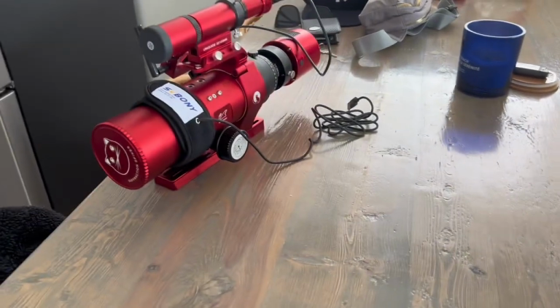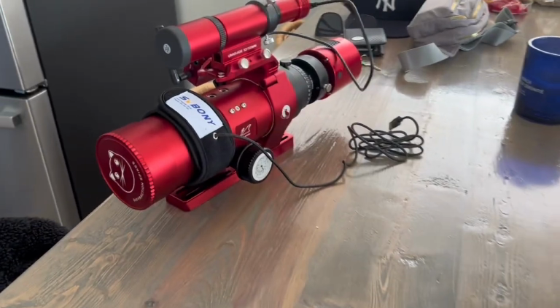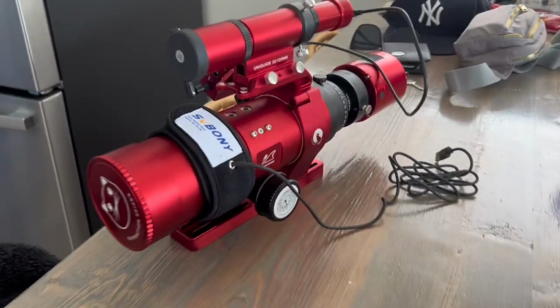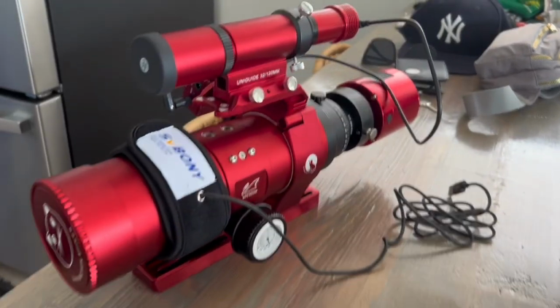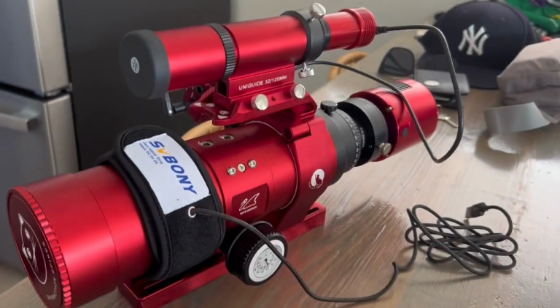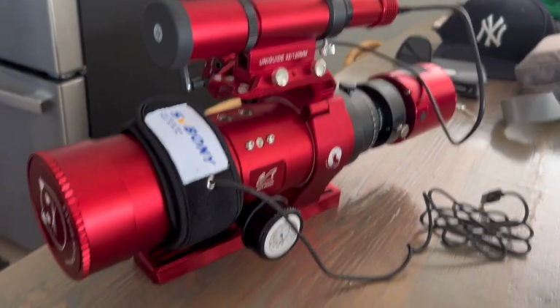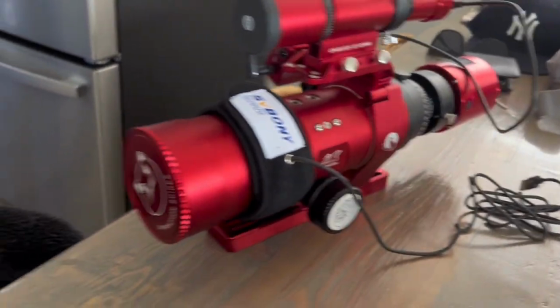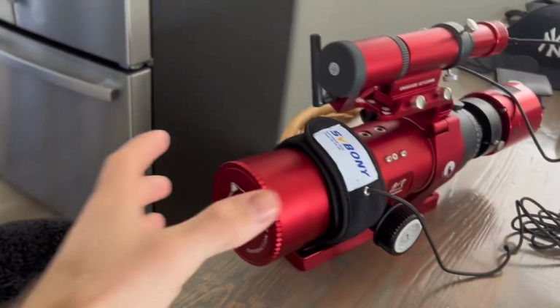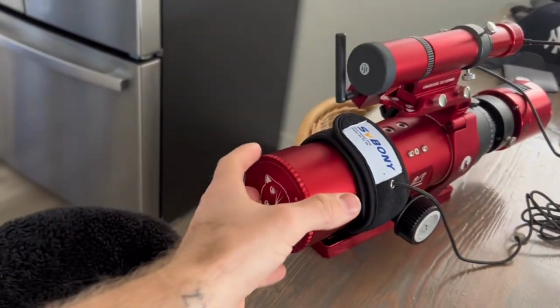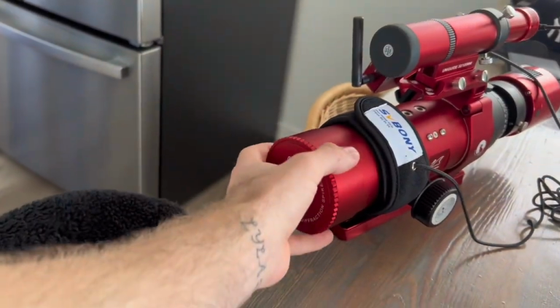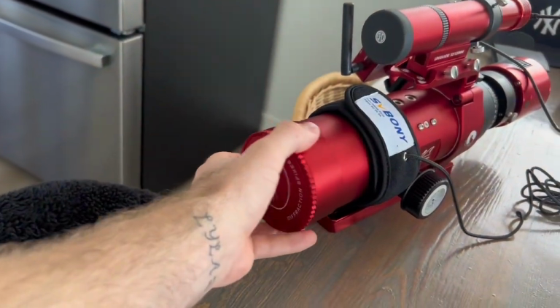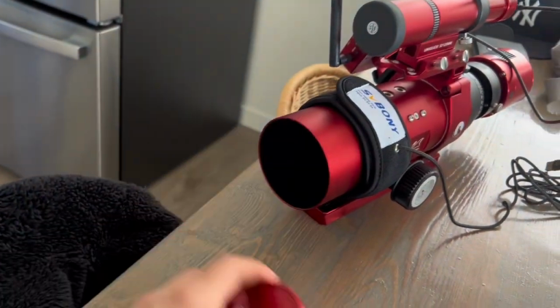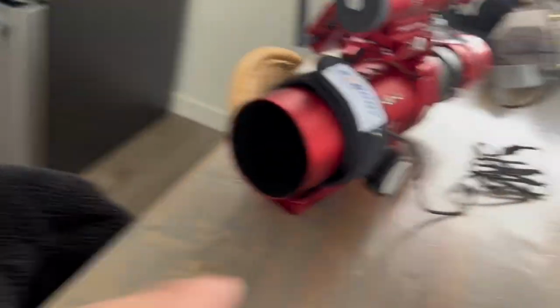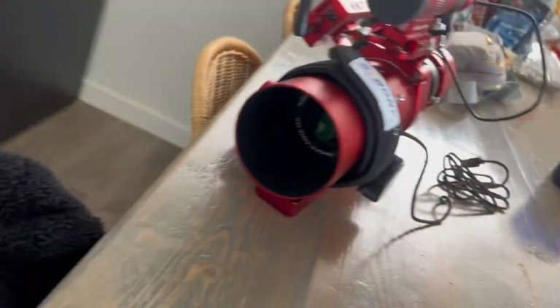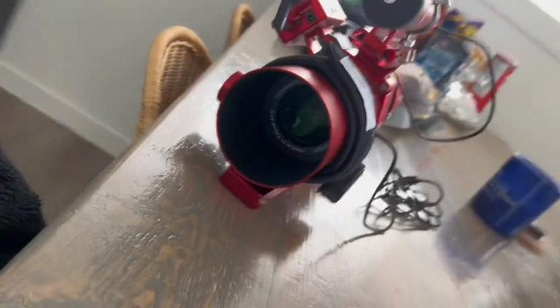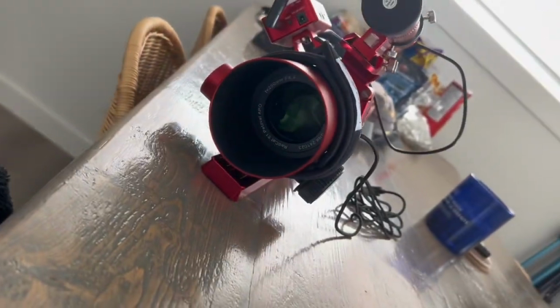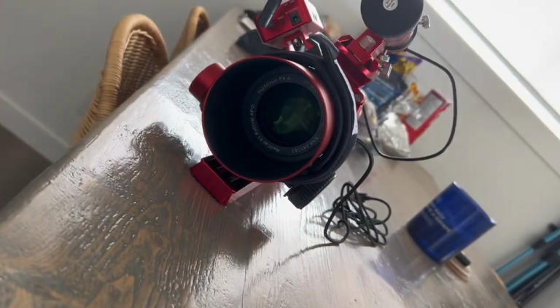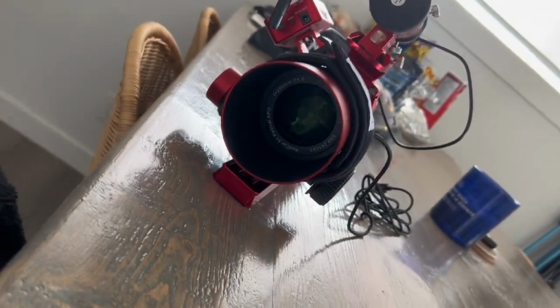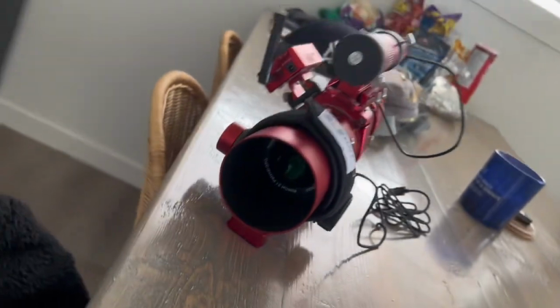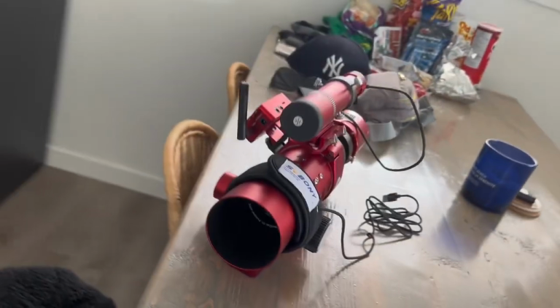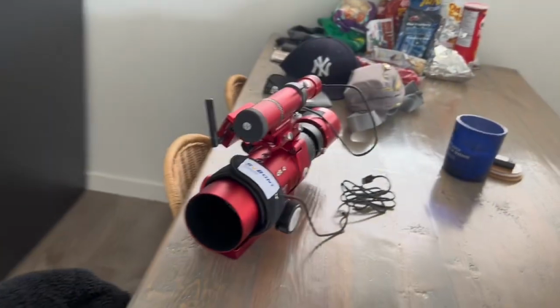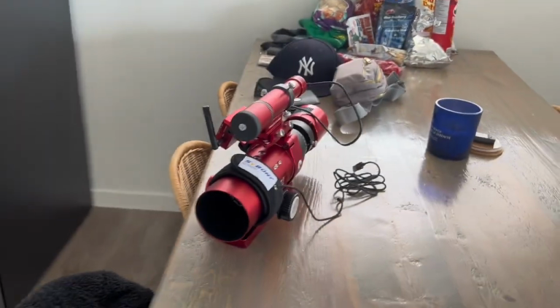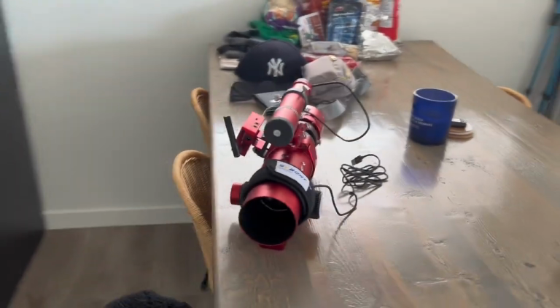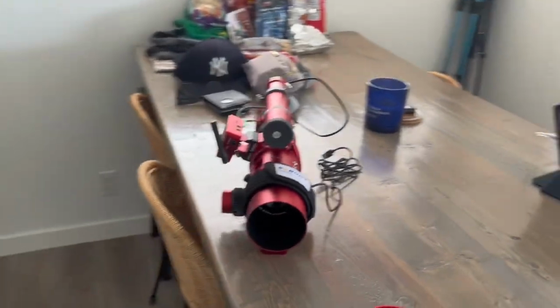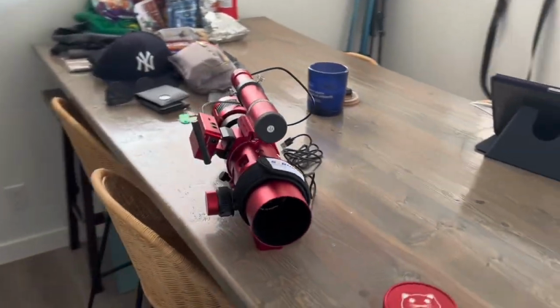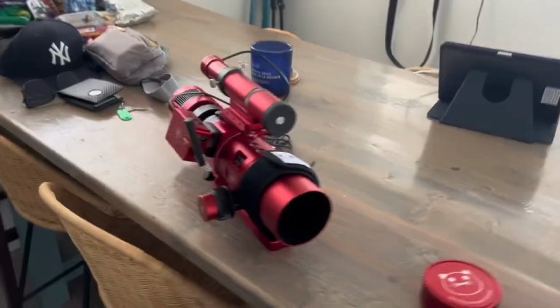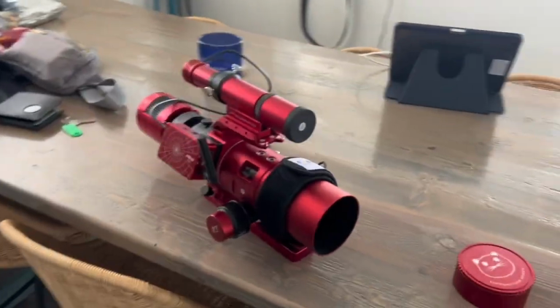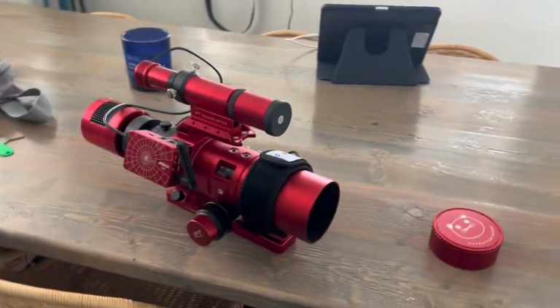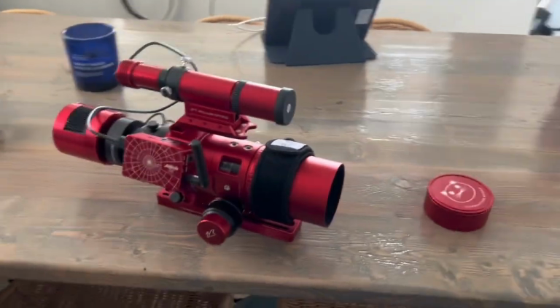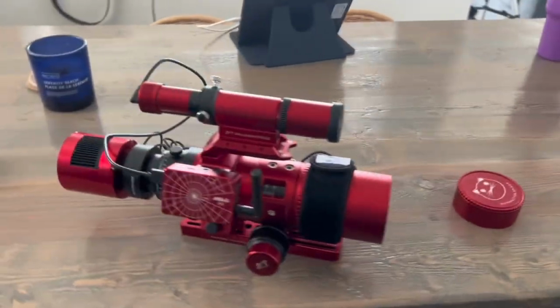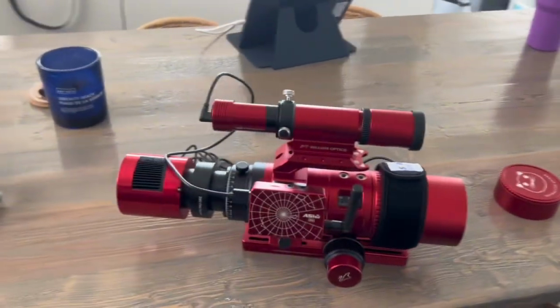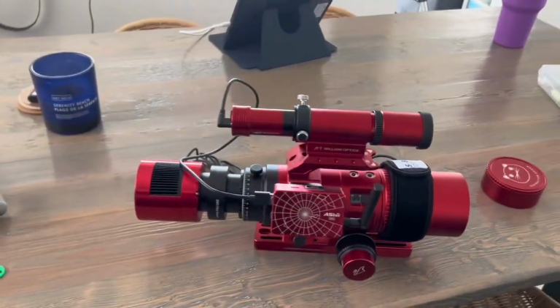Over these last 10 months I now have a great understanding of just what the RedCat 51 can truly accomplish. Here are some images to prove just how good this telescope can truly be.